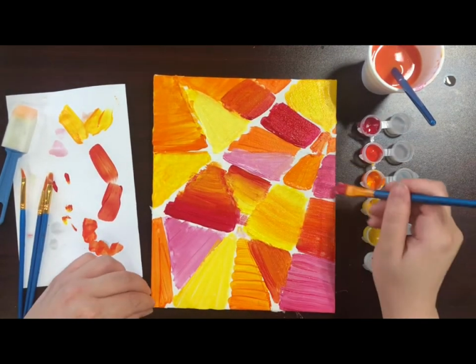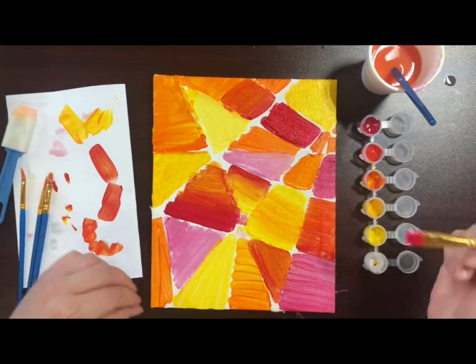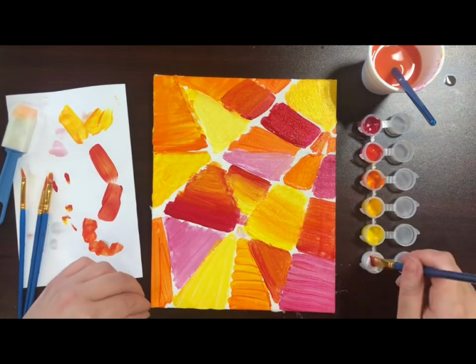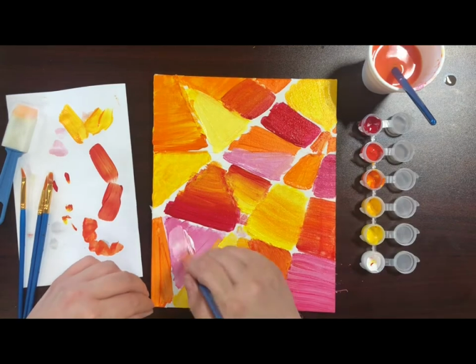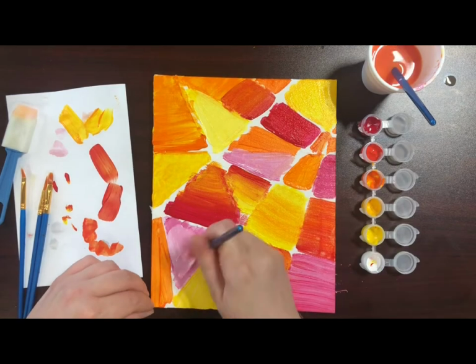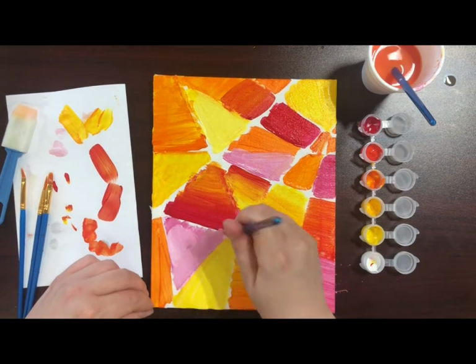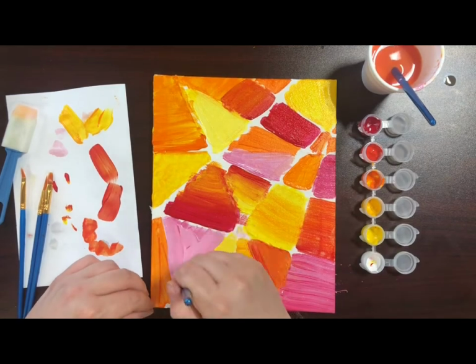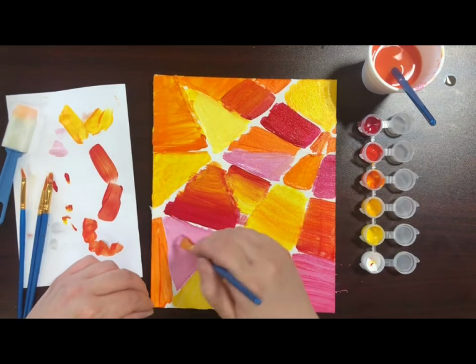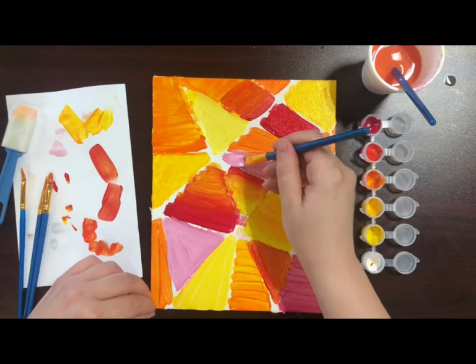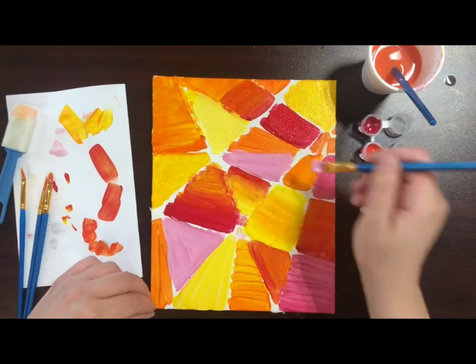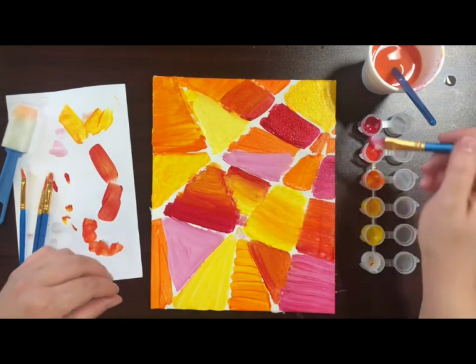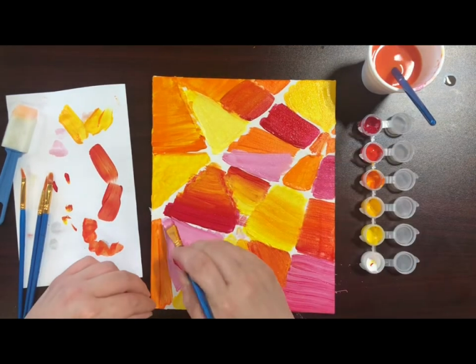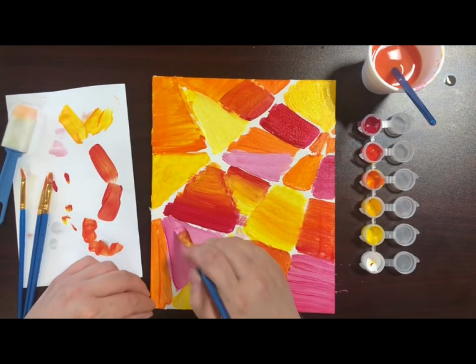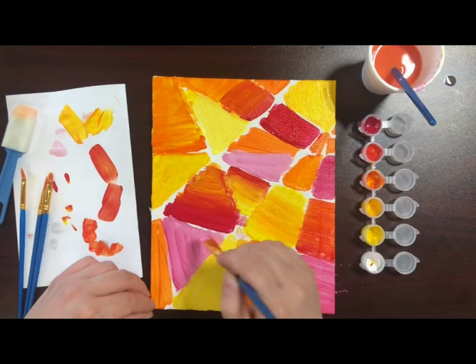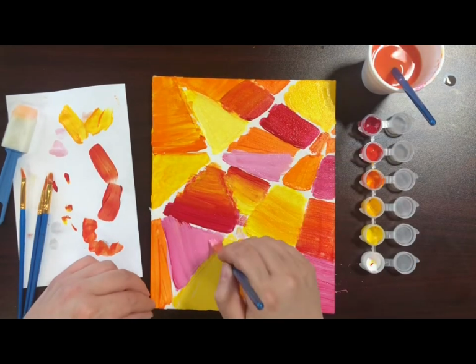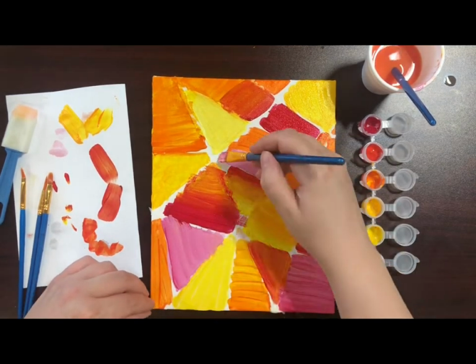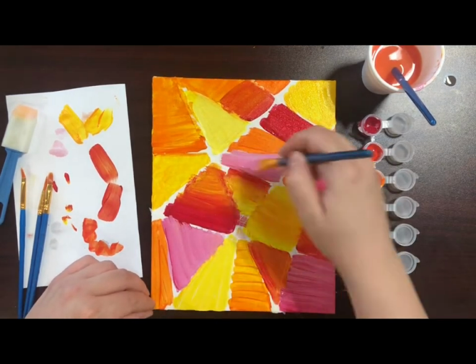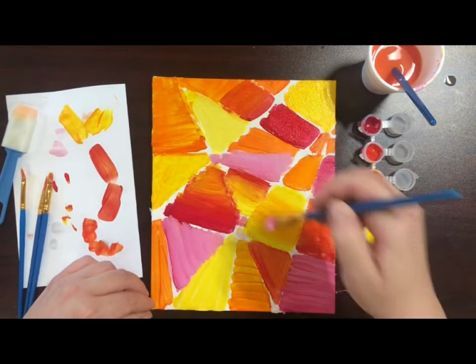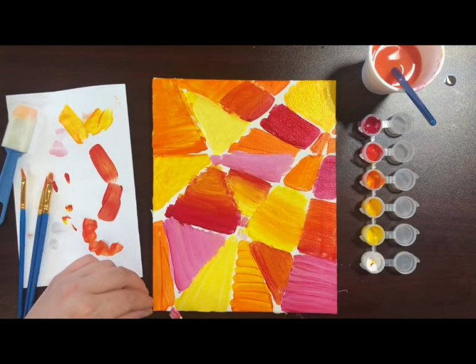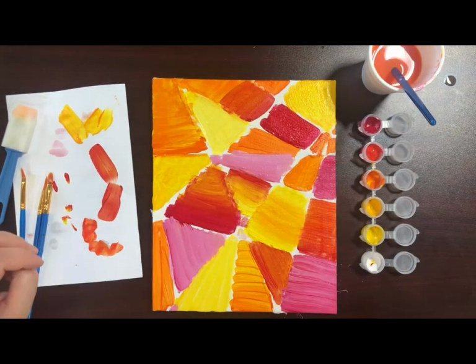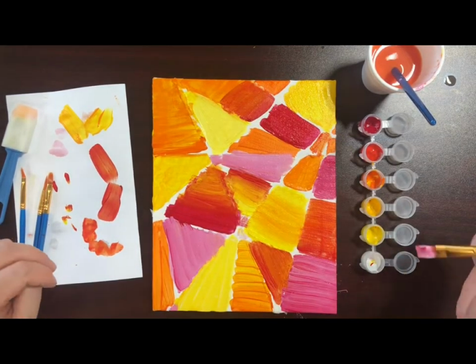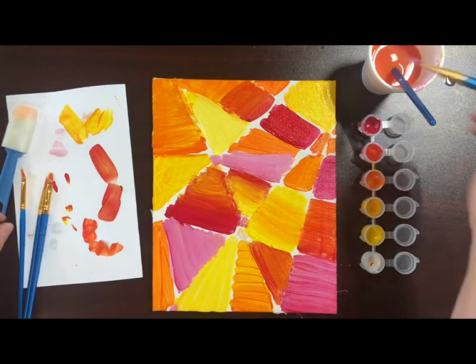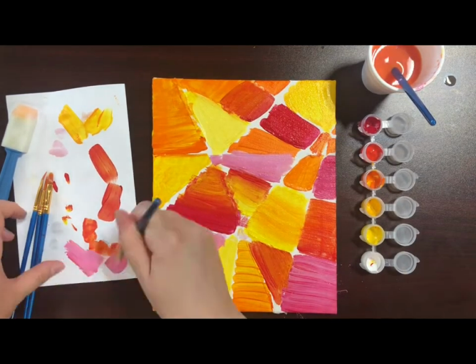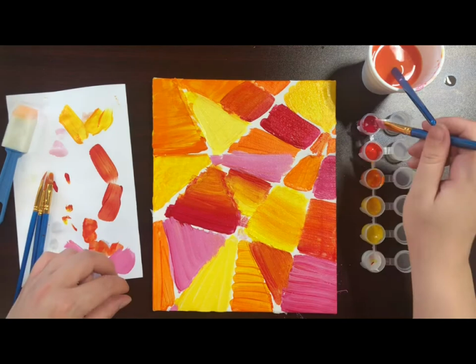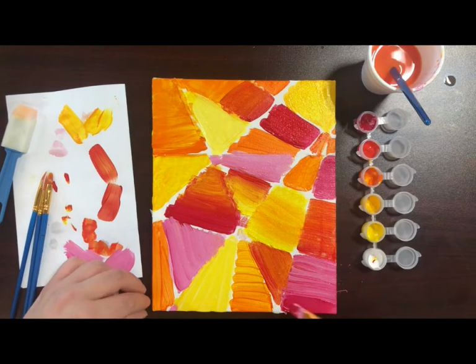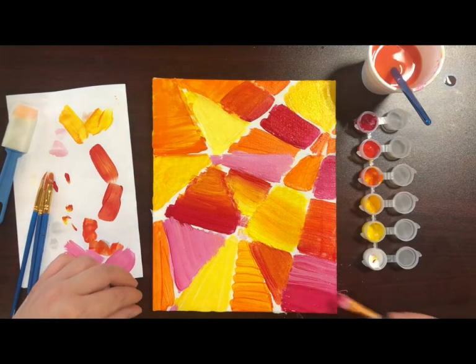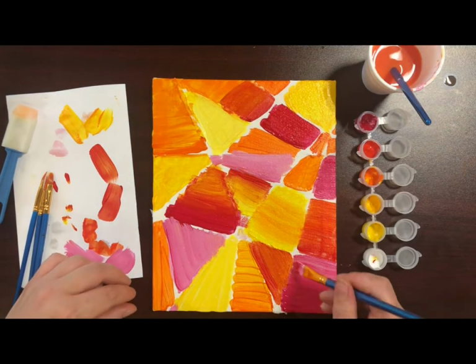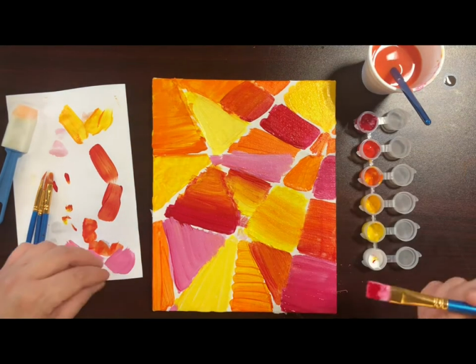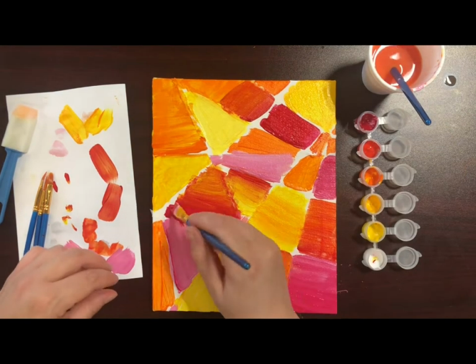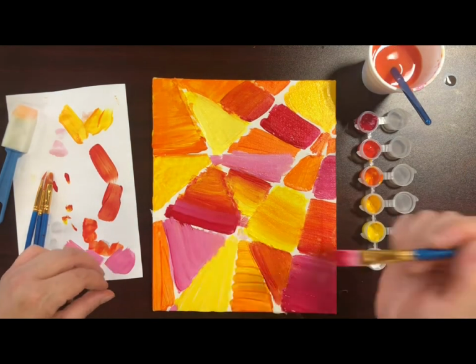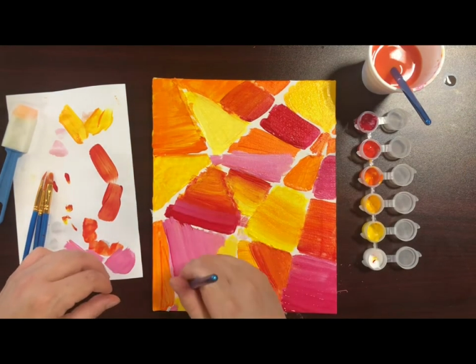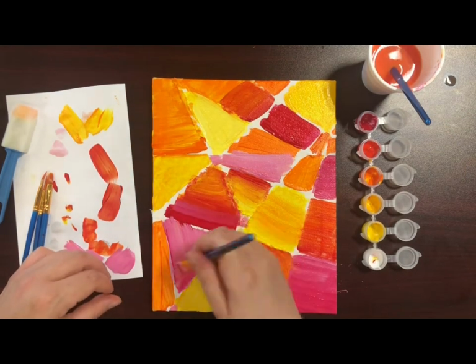In this video, I'm using the warm palette, but we have also provided a cool palette with green, yellow, and blue if you prefer.